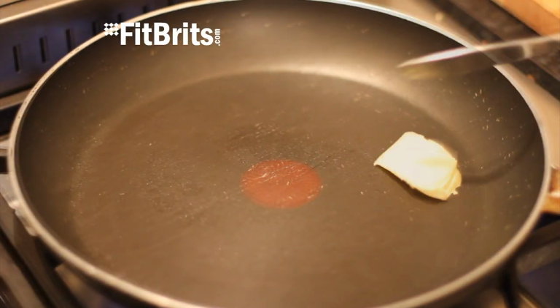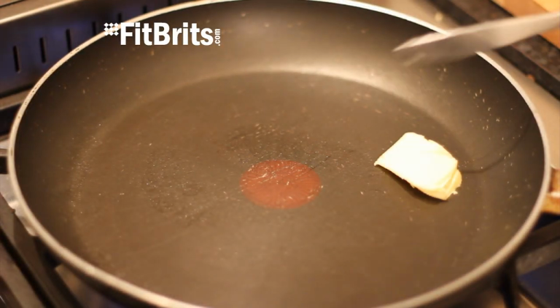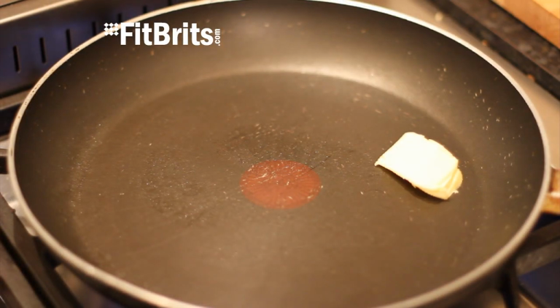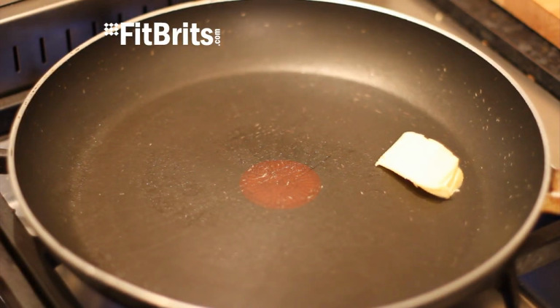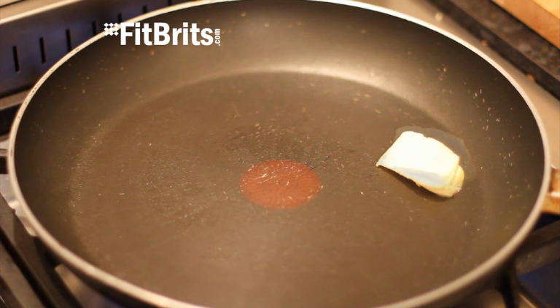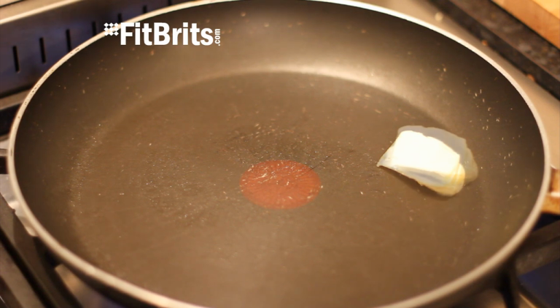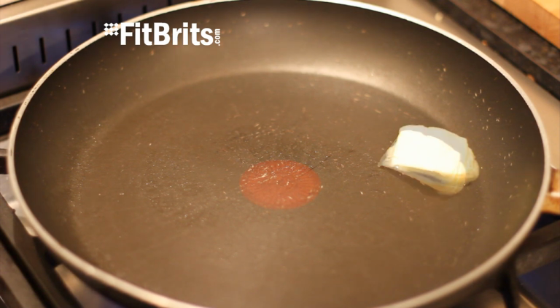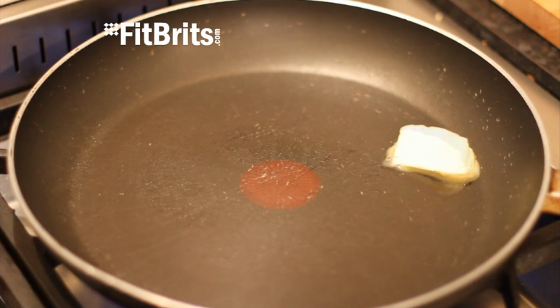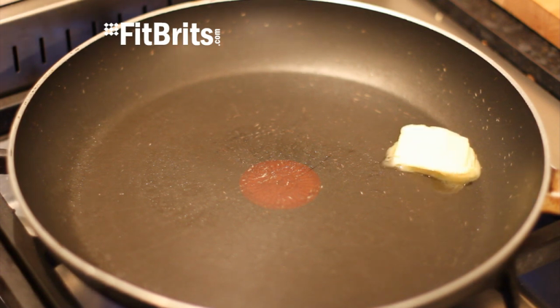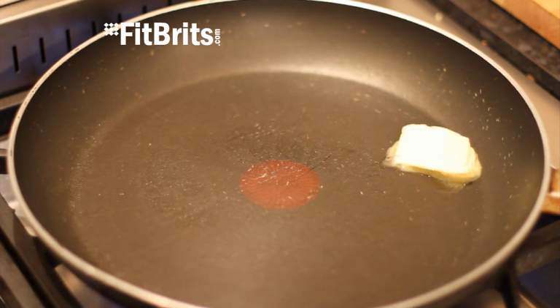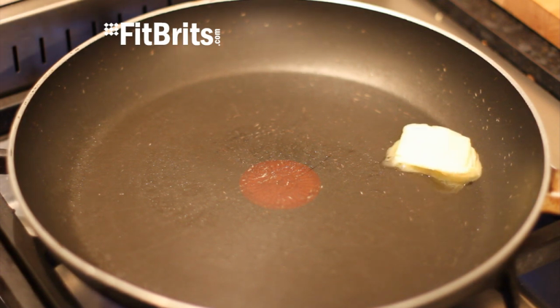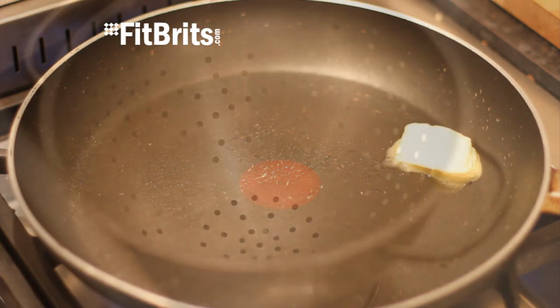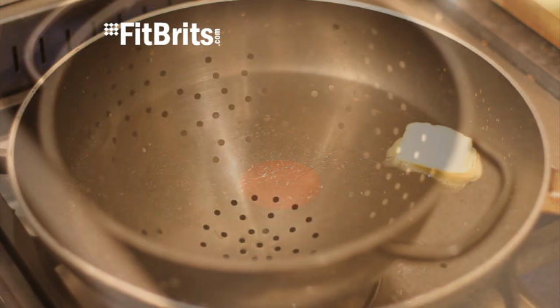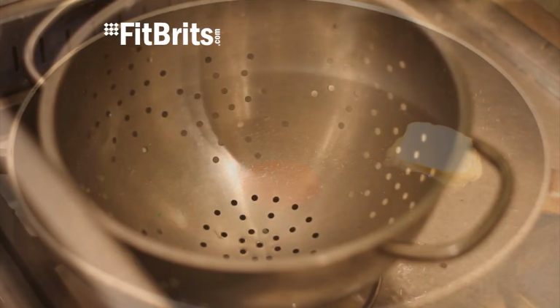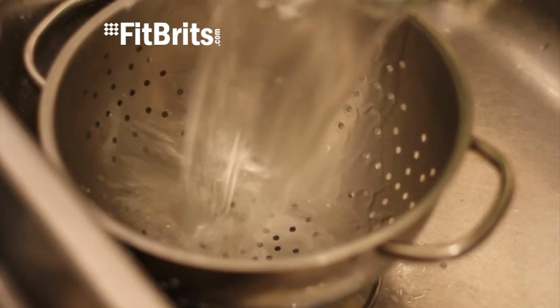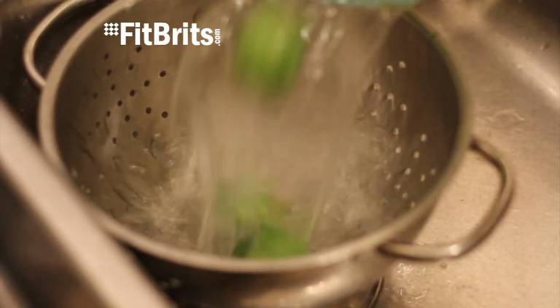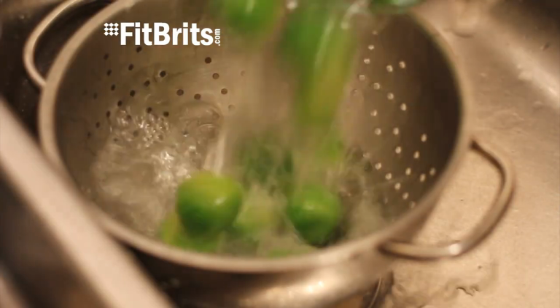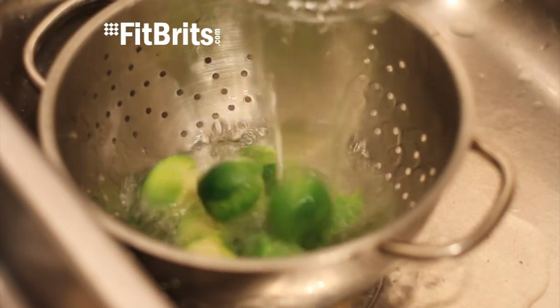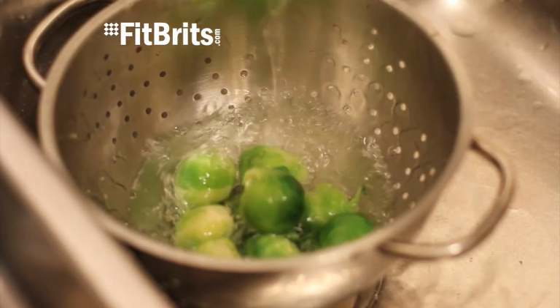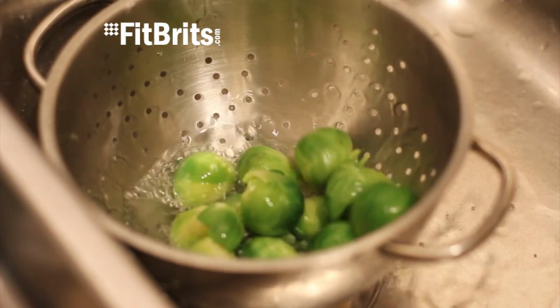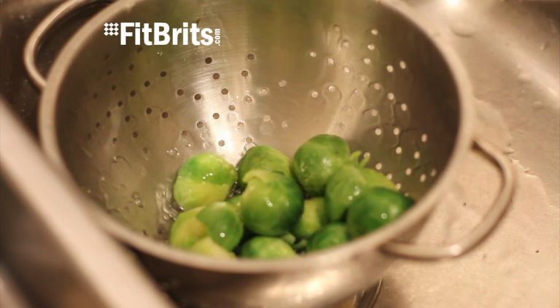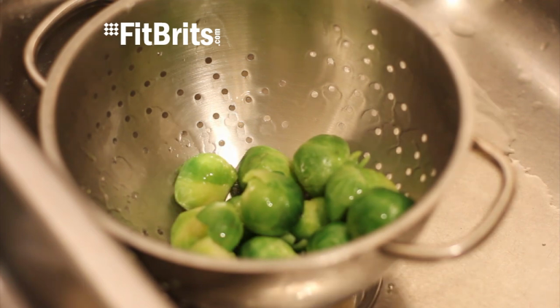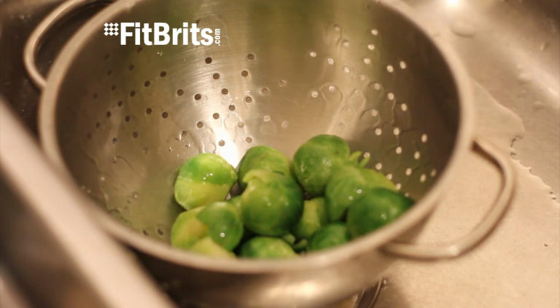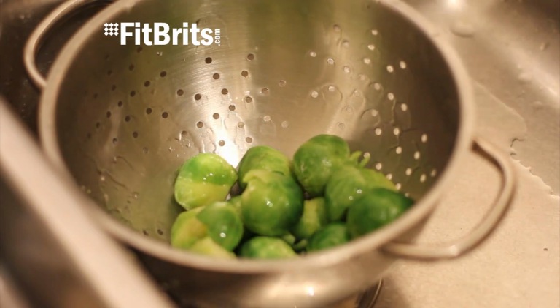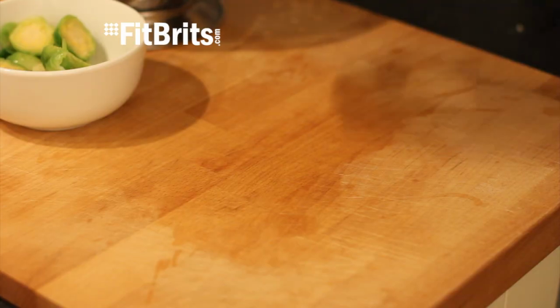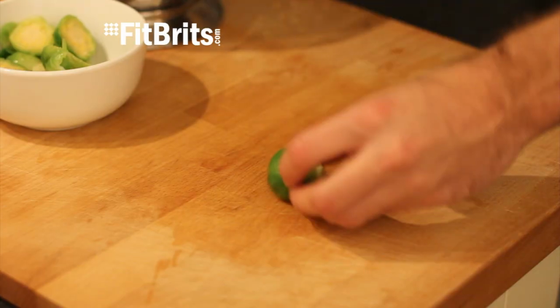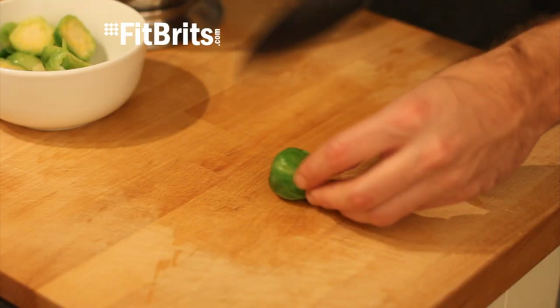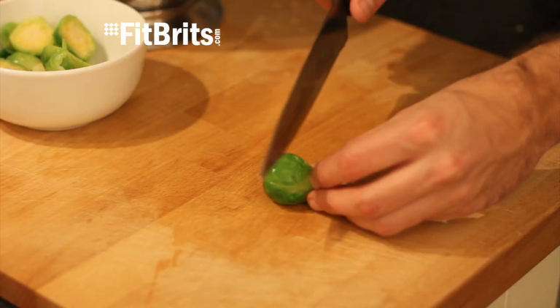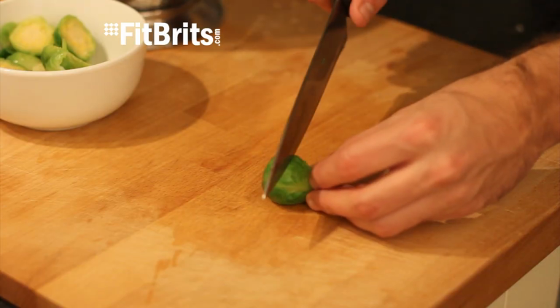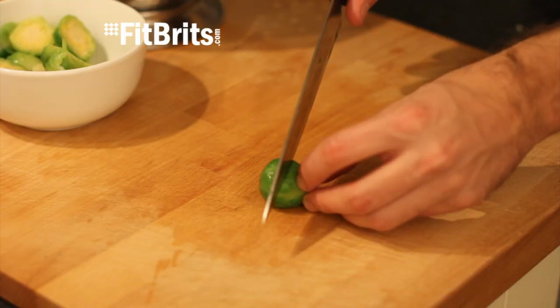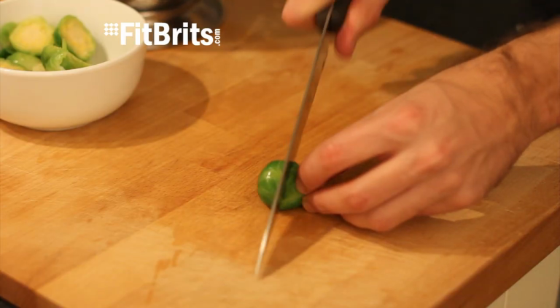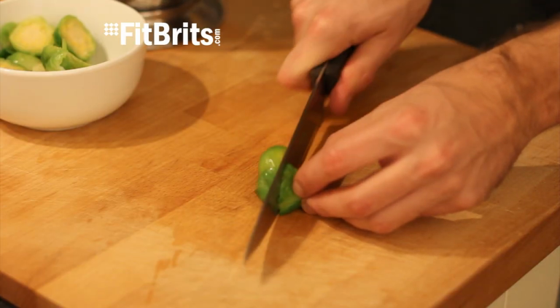Now heat up a pan on the hob and then throw in some butter or a little bit of oil. And once that's heating up, drain the Brussels sprouts again from the cold water and then cut them all in half.